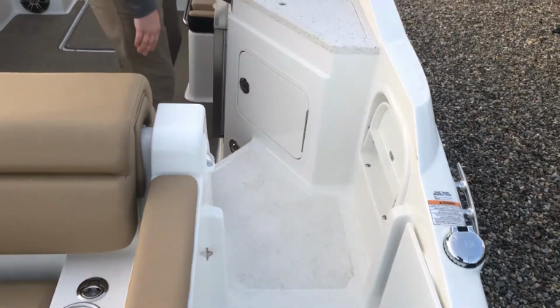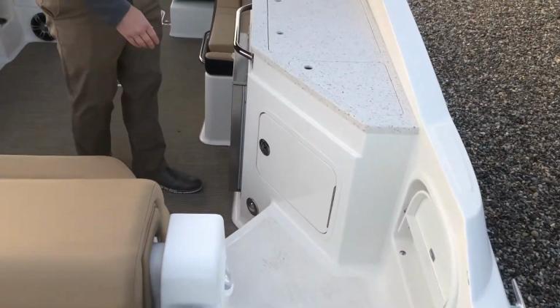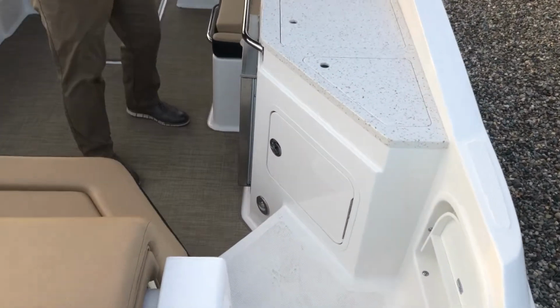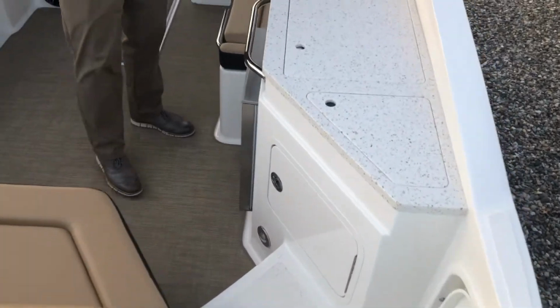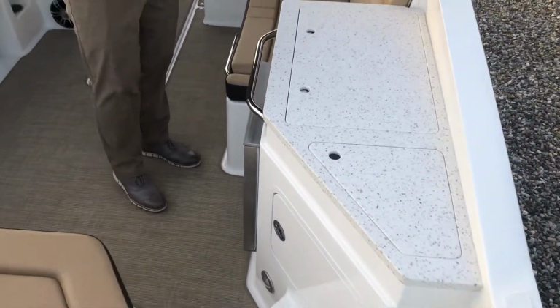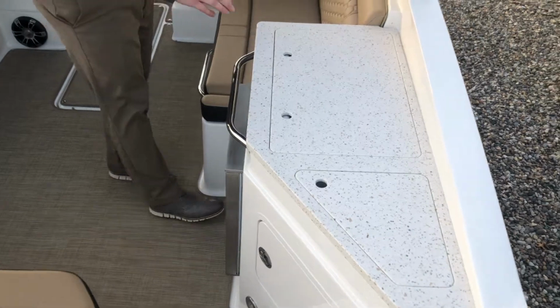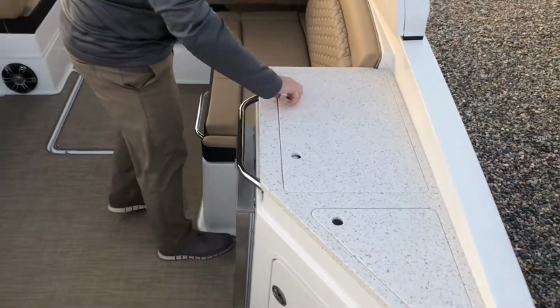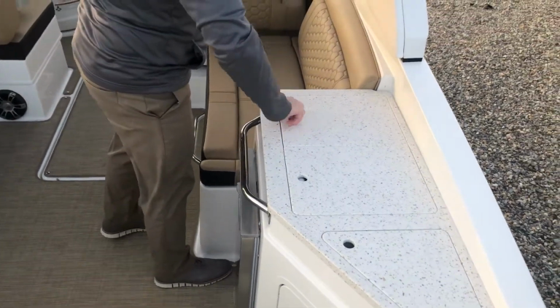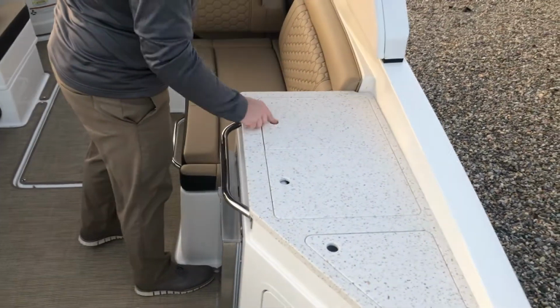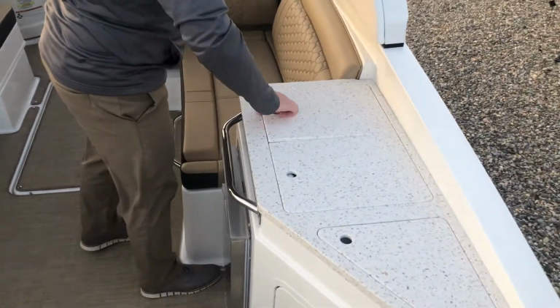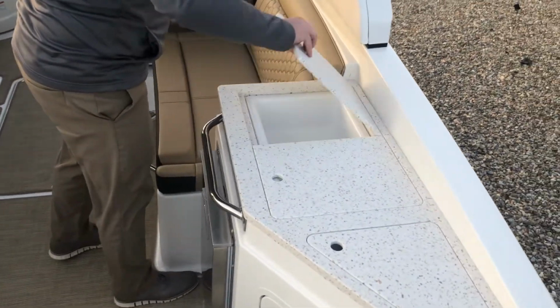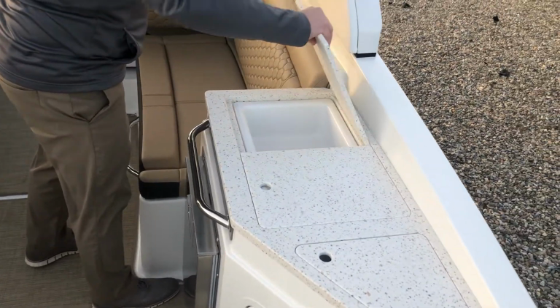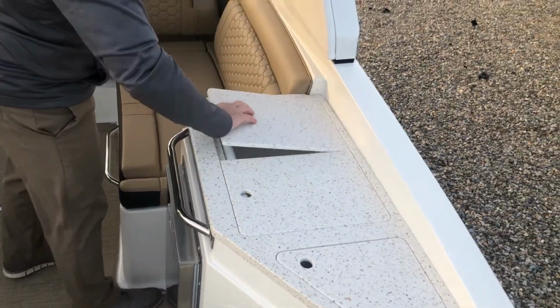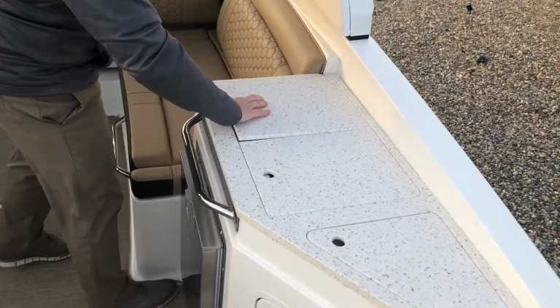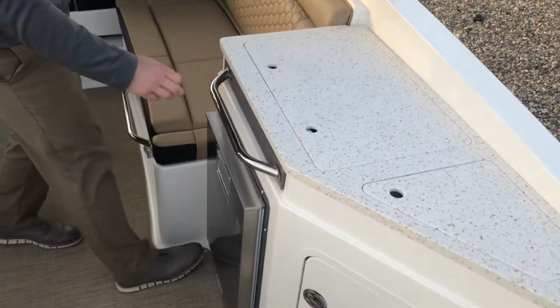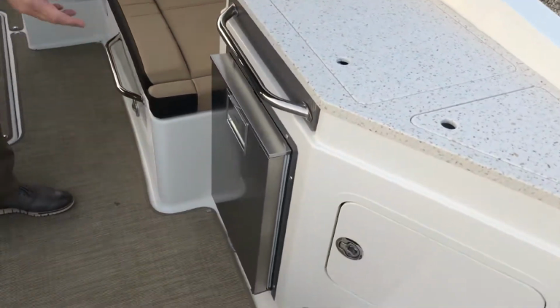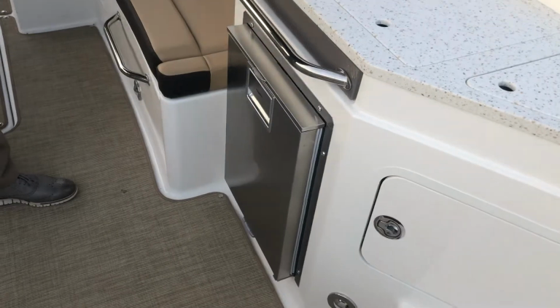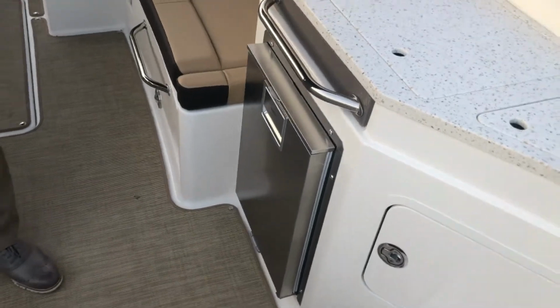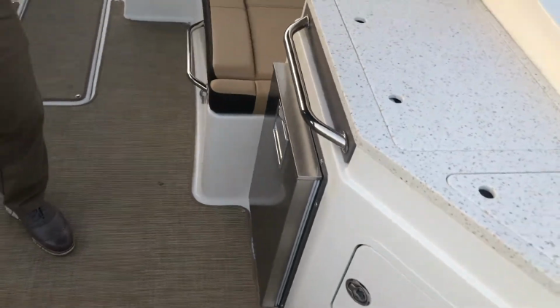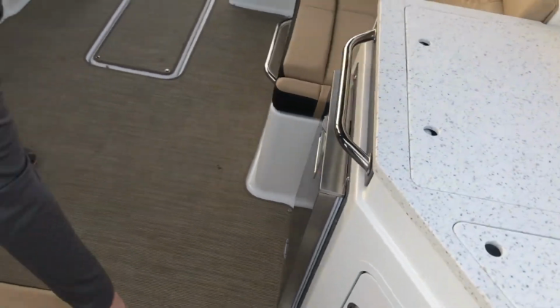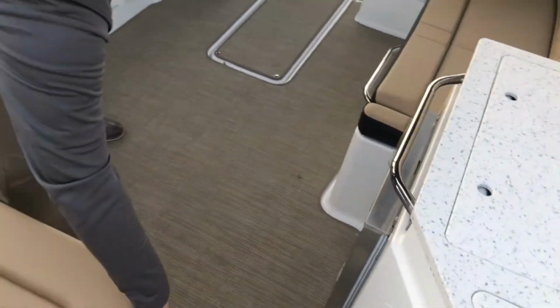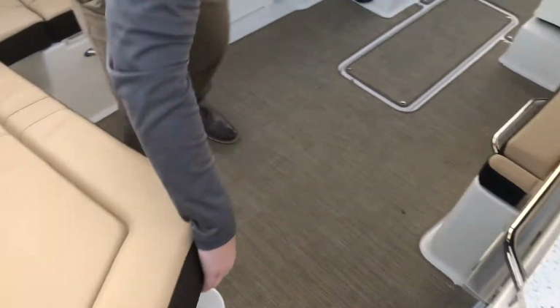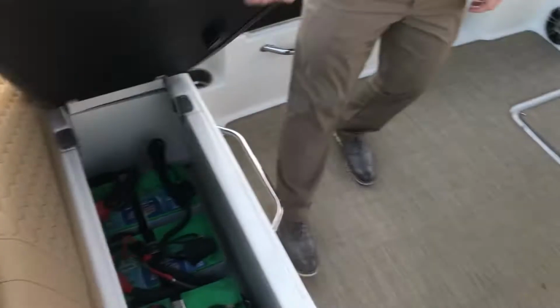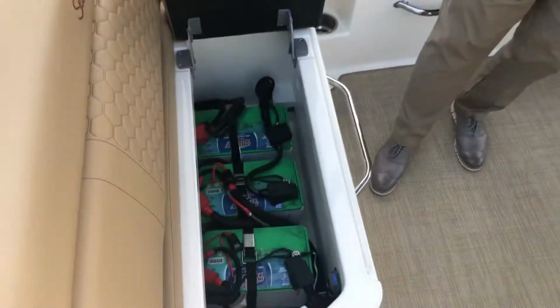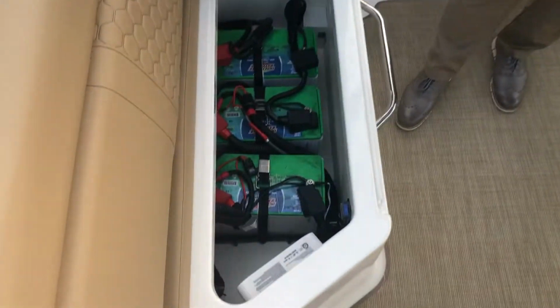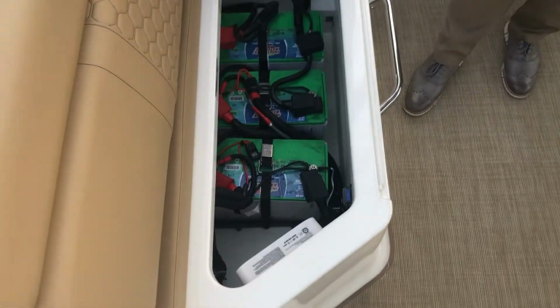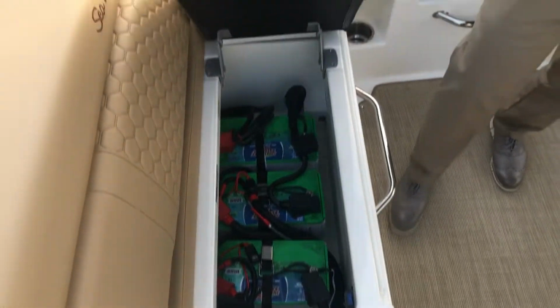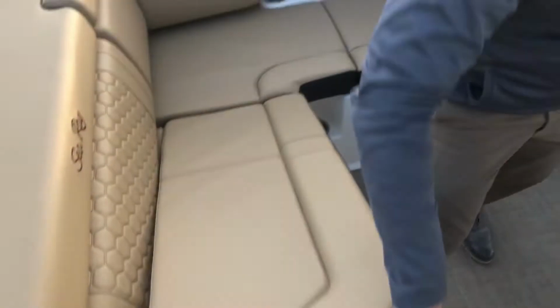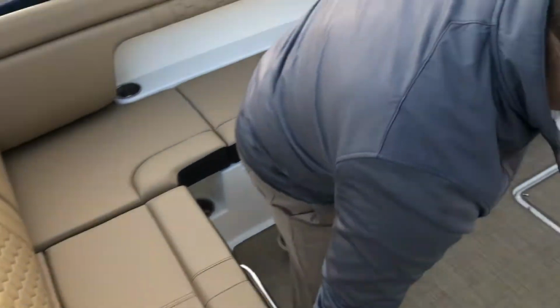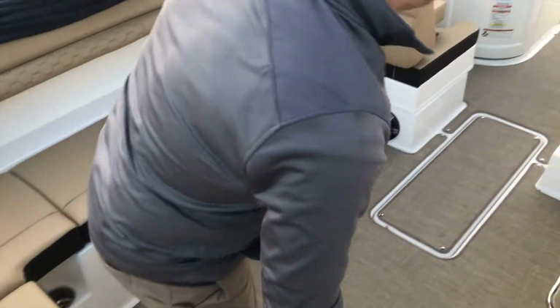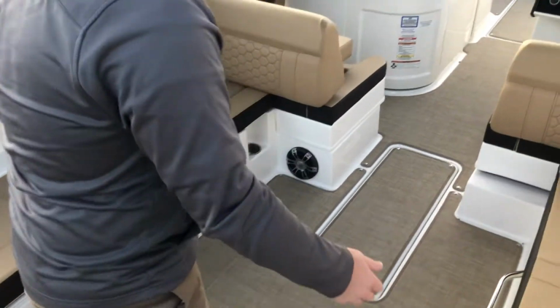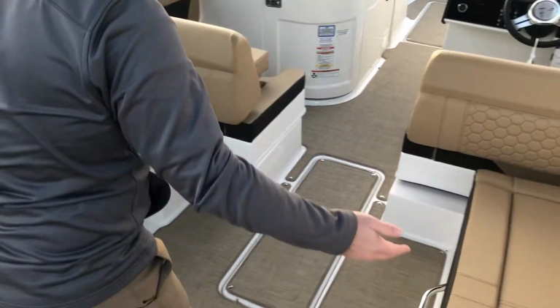Moving into the boat, you can have a galley package, which can come with the grill. This one just has storage, and it has a refrigerator as well. Plenty of easy access to get to the batteries. Storage under each seat.